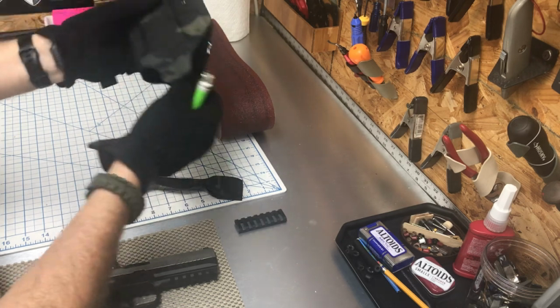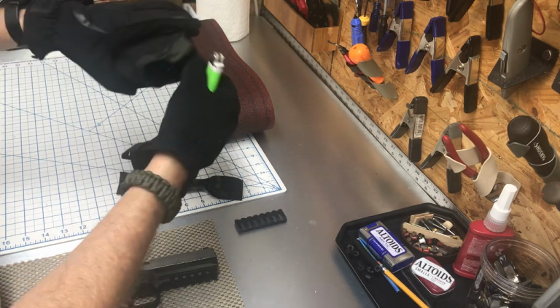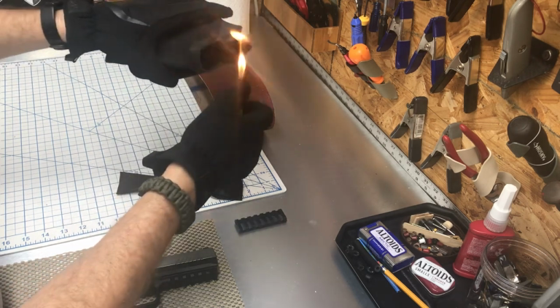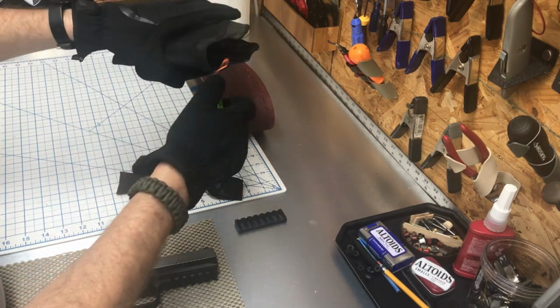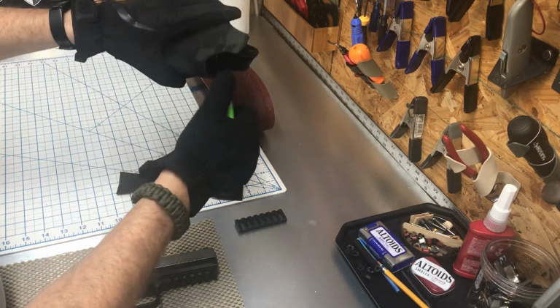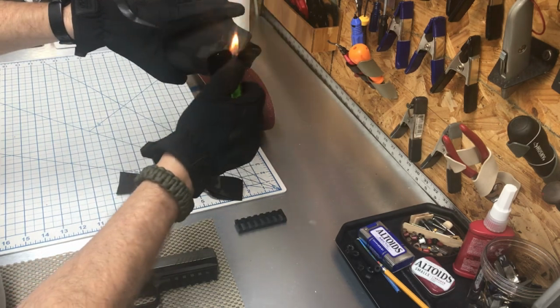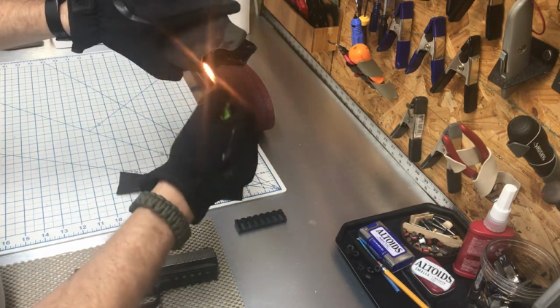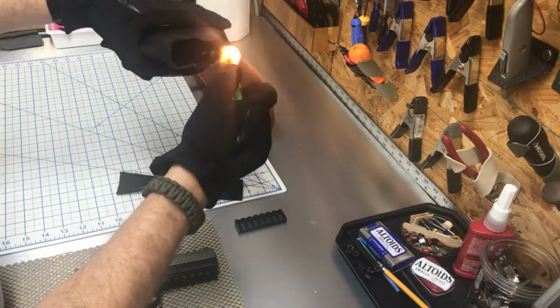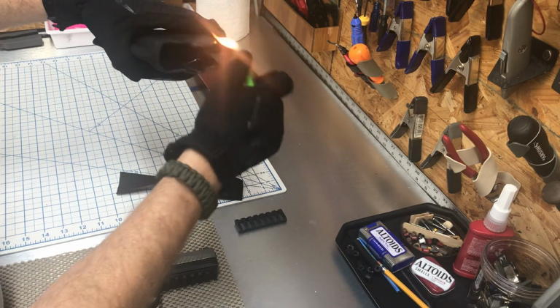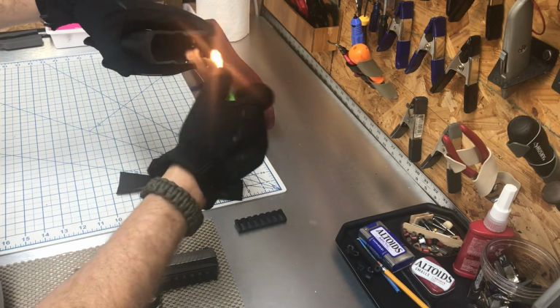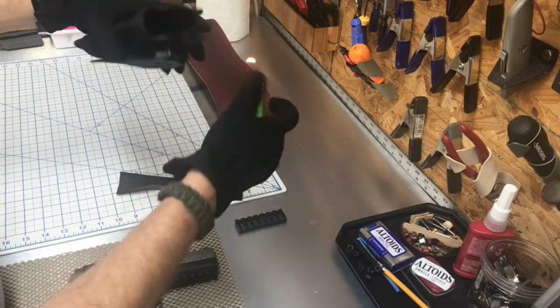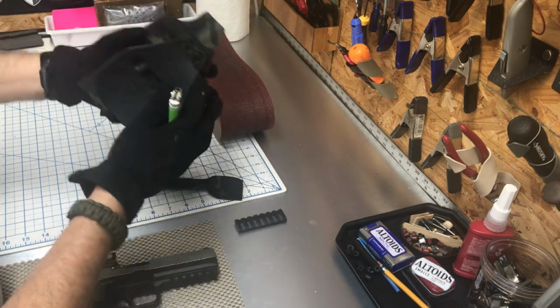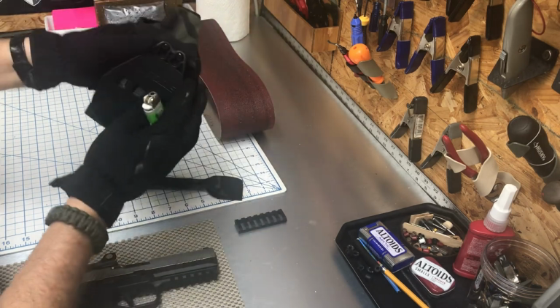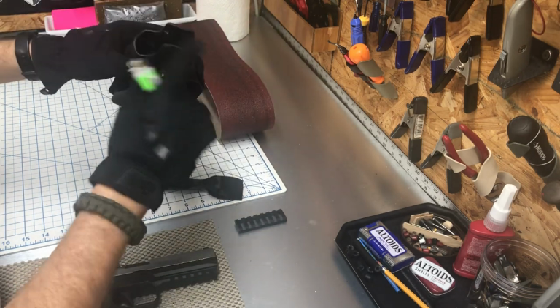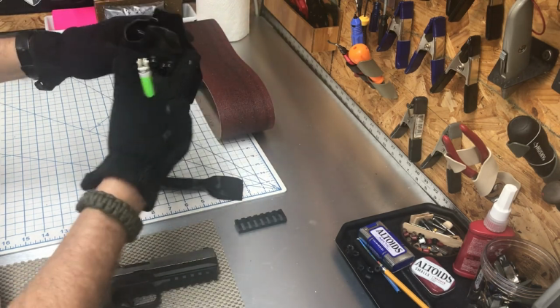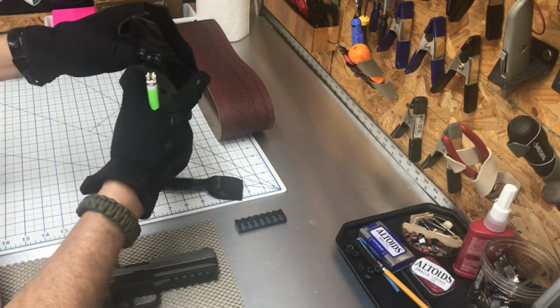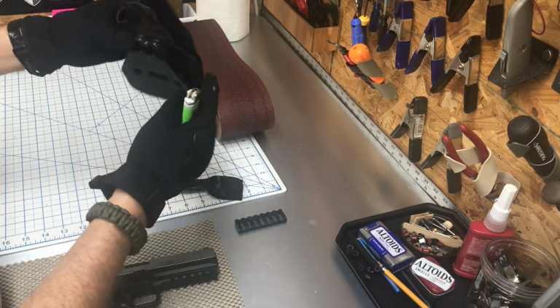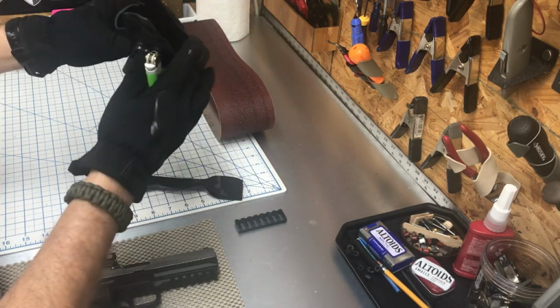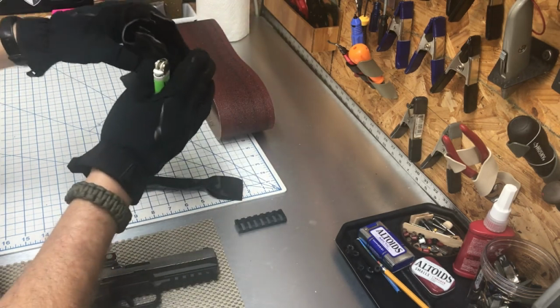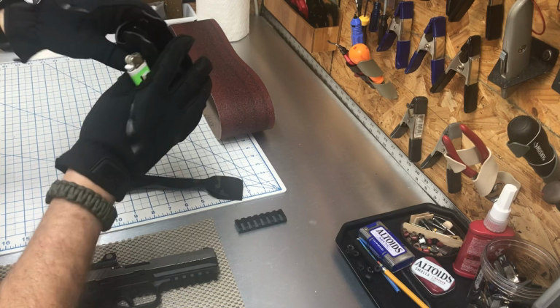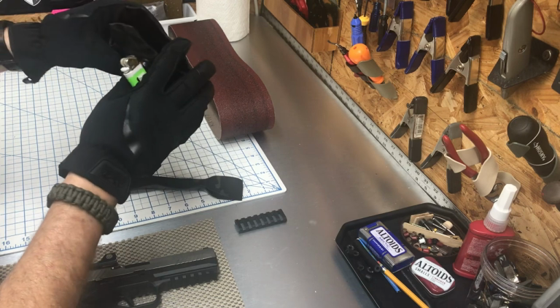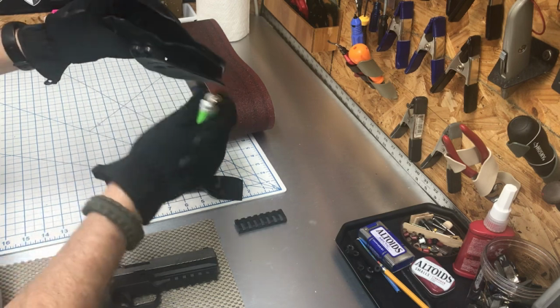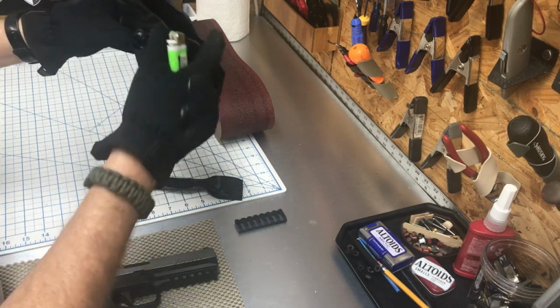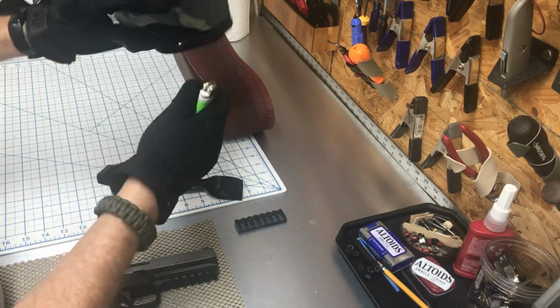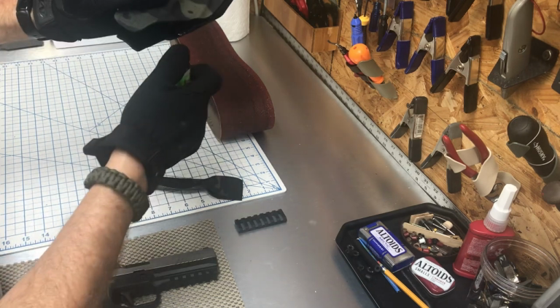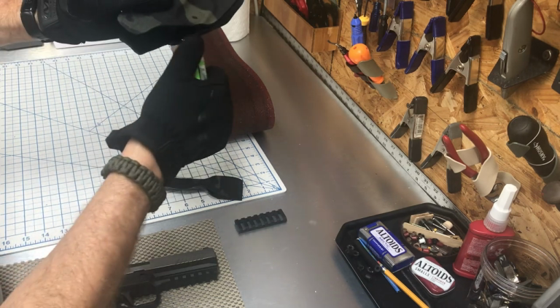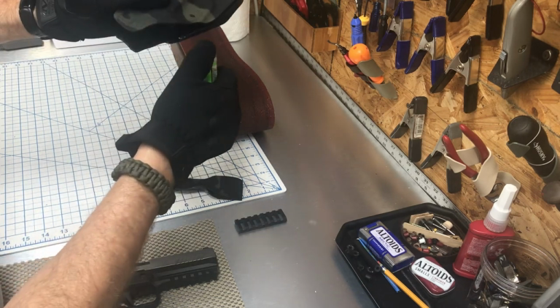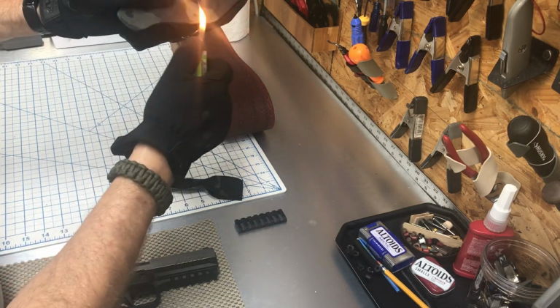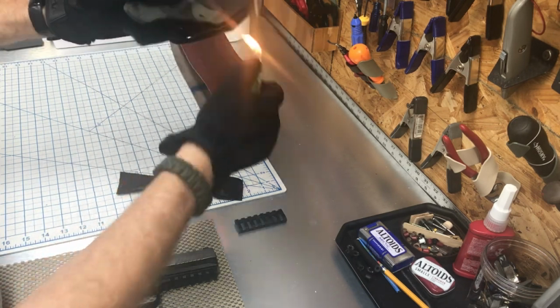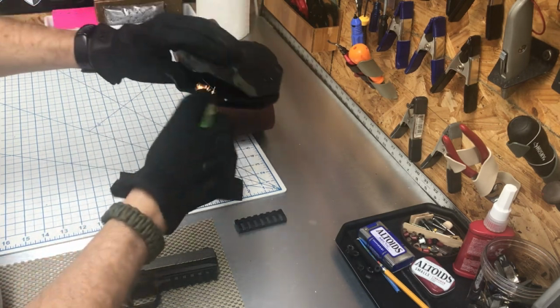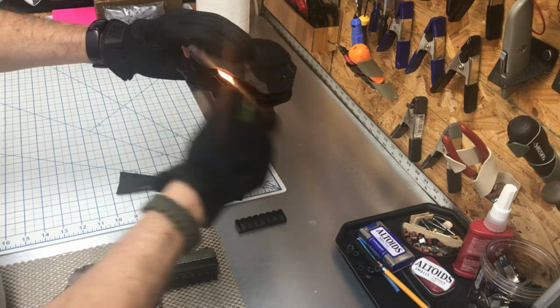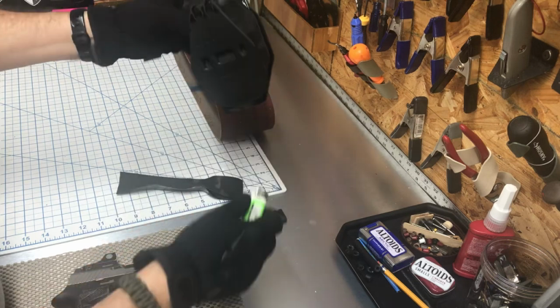Just like that — don't go crazy. Then I'll come in and sand this and use a scotch brite pad, and I'll still get some little stragglers and do this.